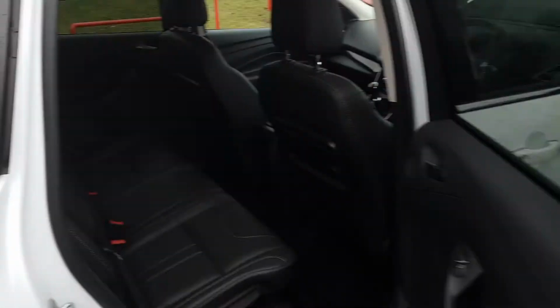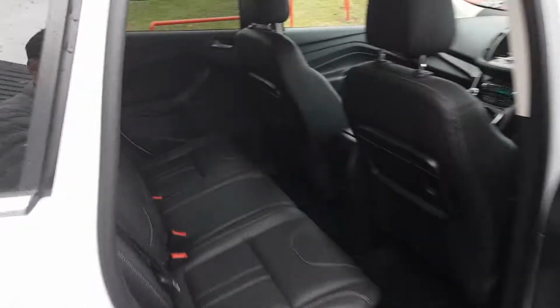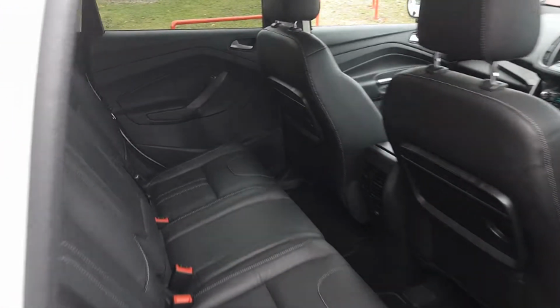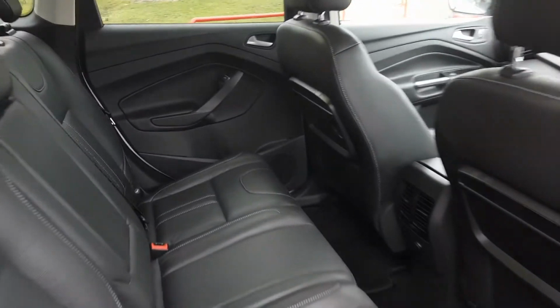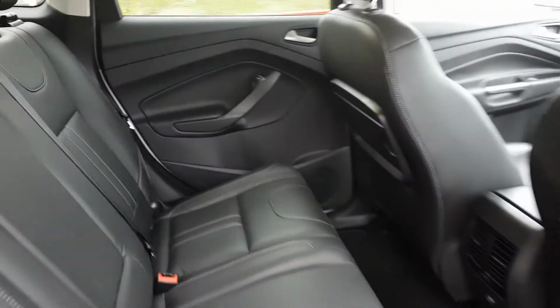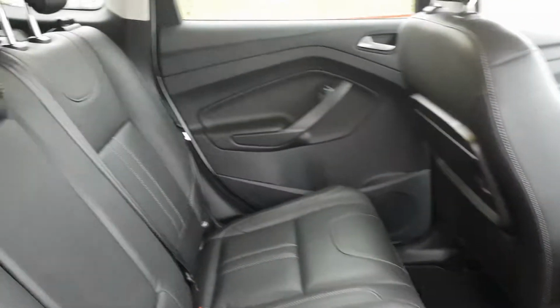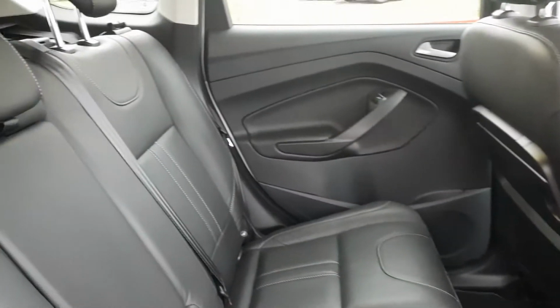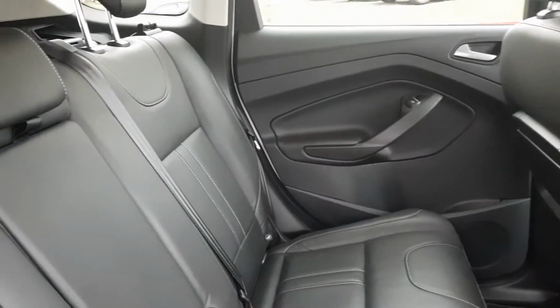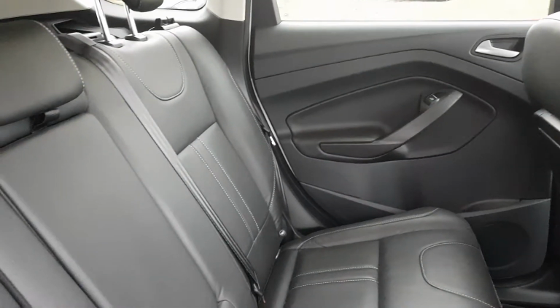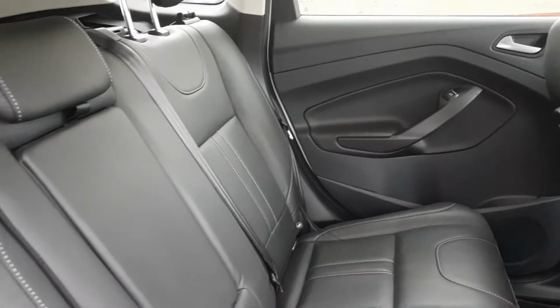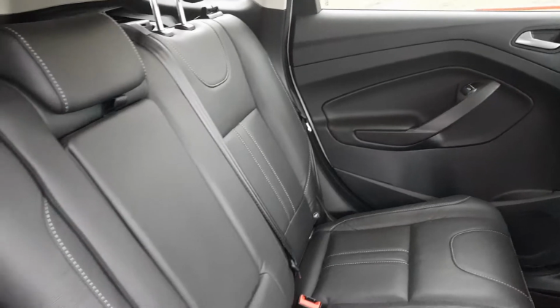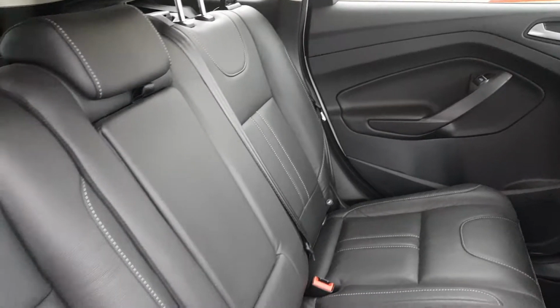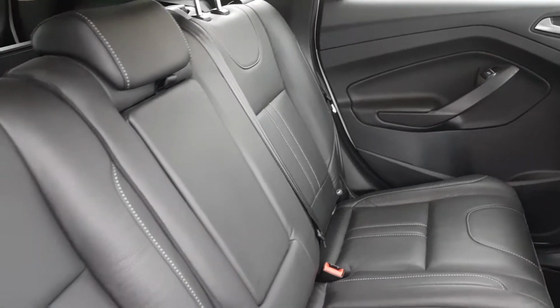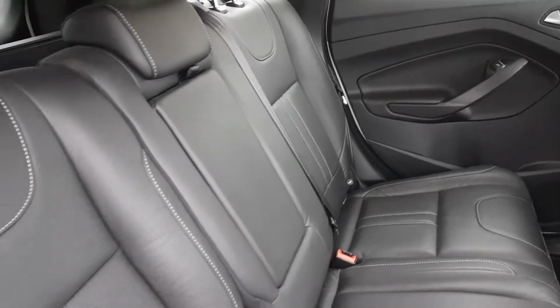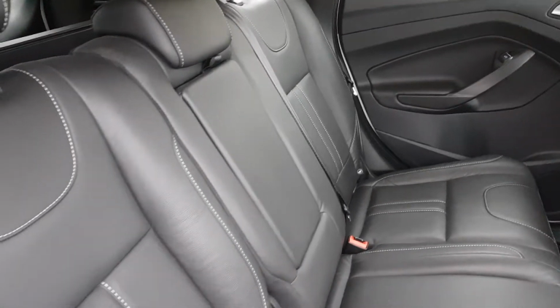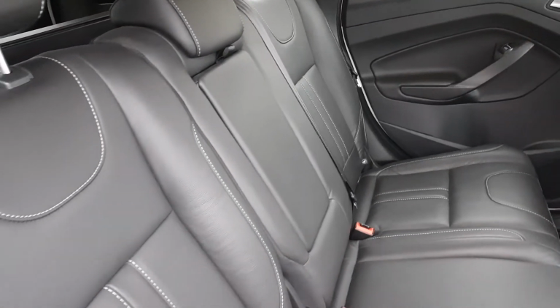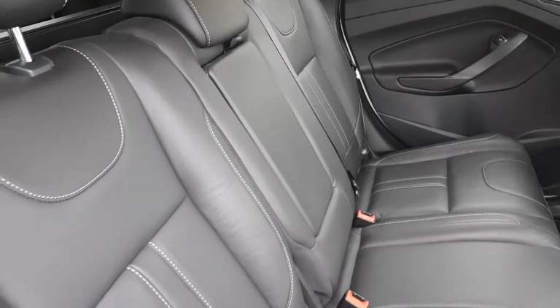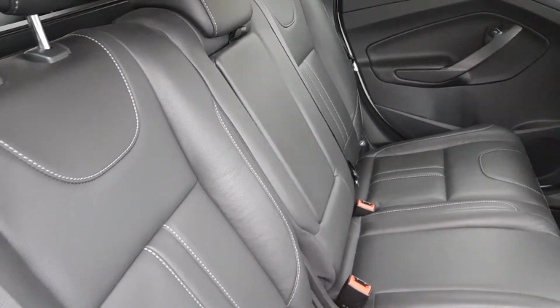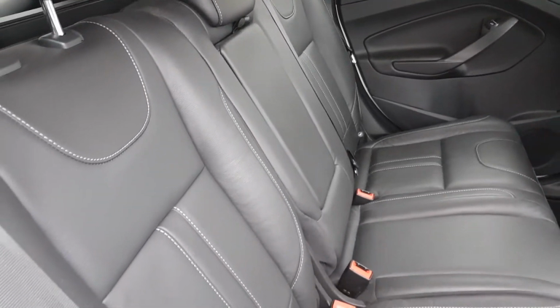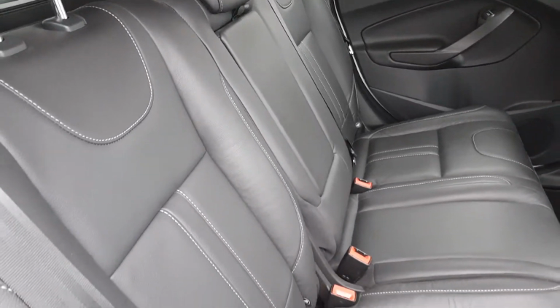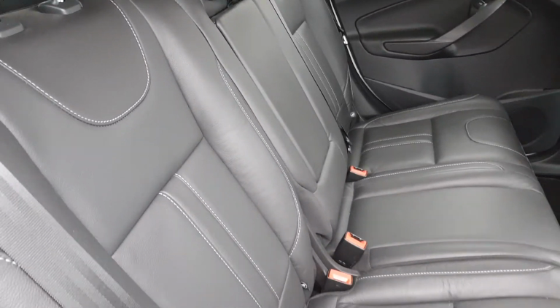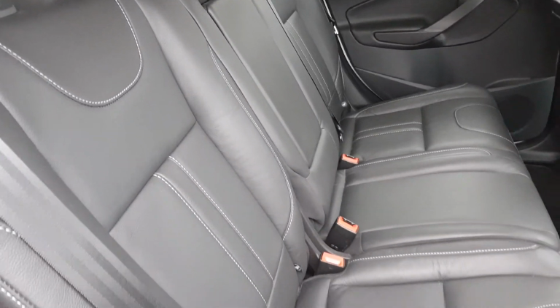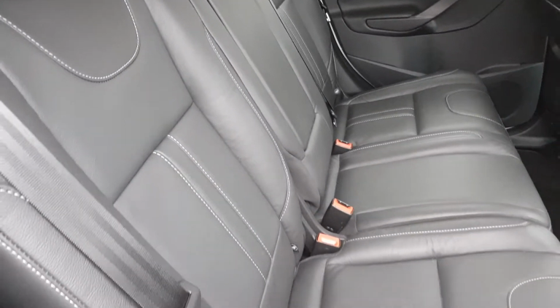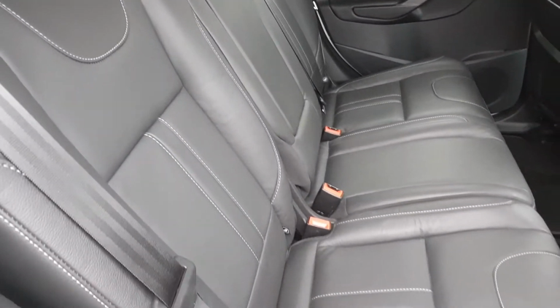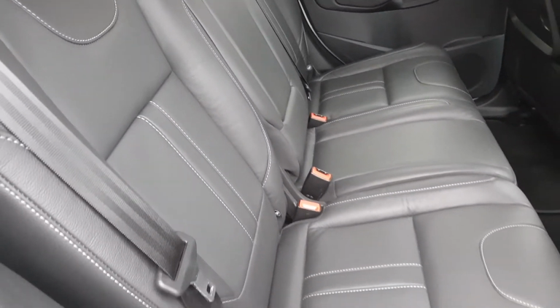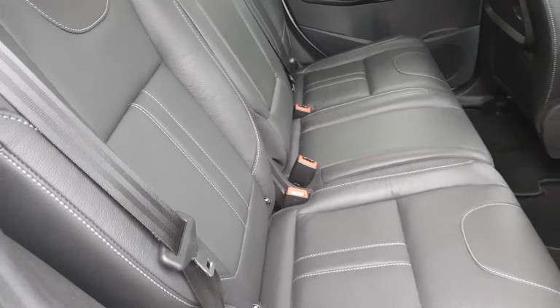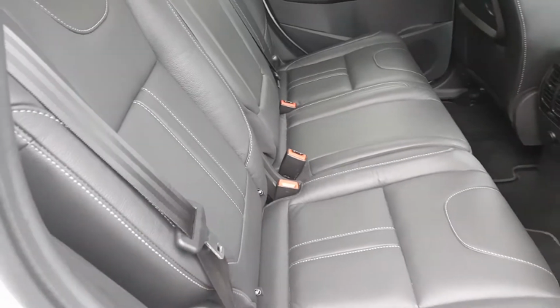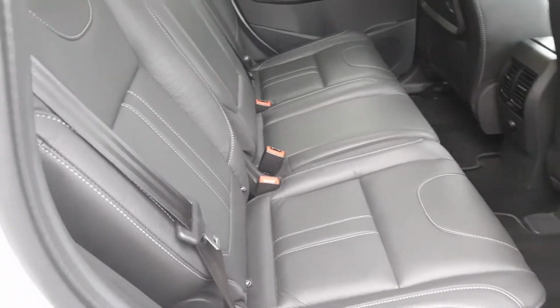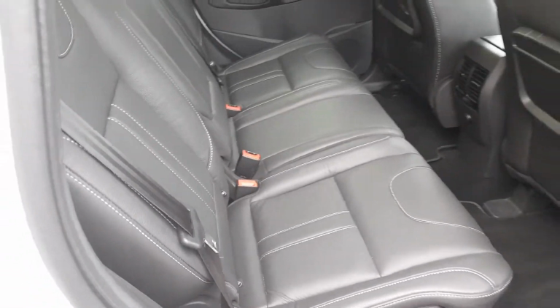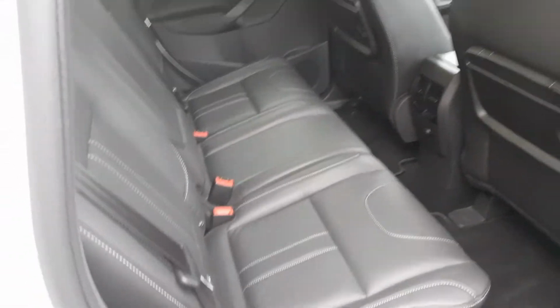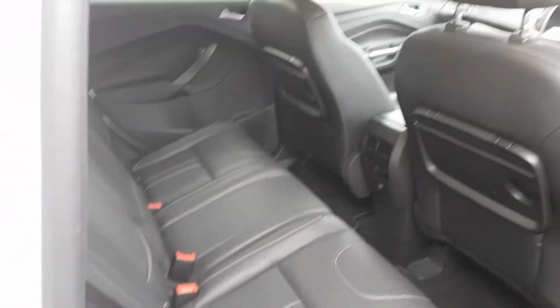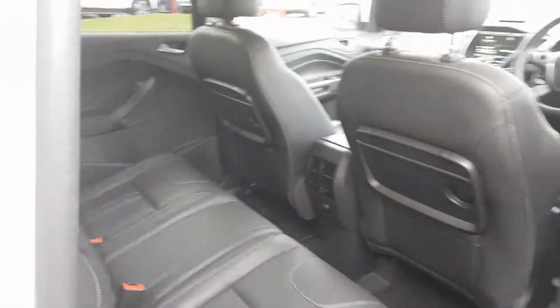Taking a look in the back, you can really see how perfect this premium family car would be, with that matching interior, a pull-down armrest, and ISOFIX on the outer seats in case a child car seat is on board.